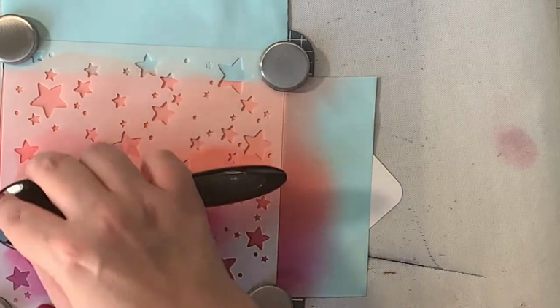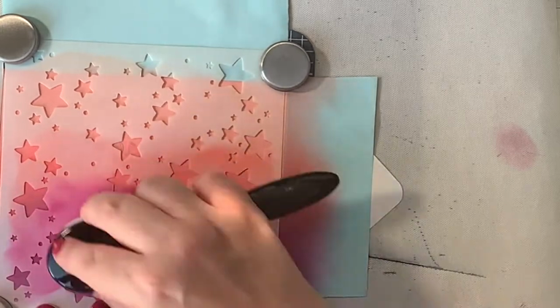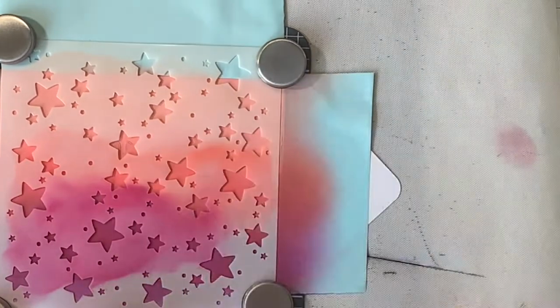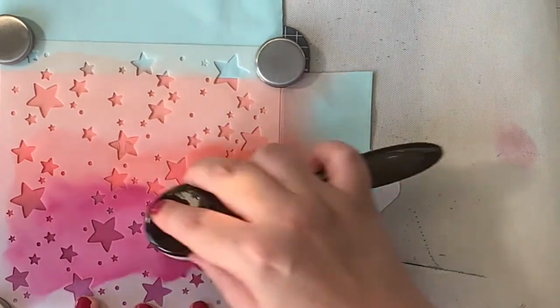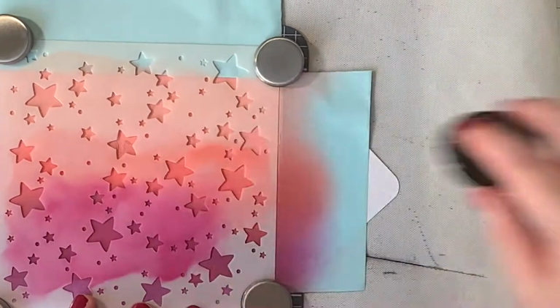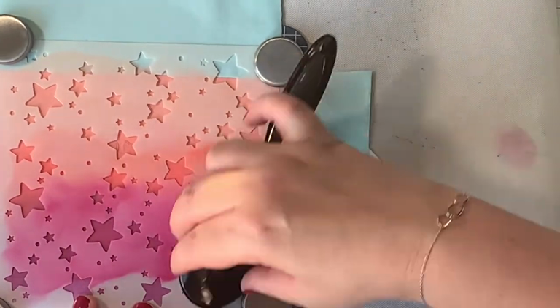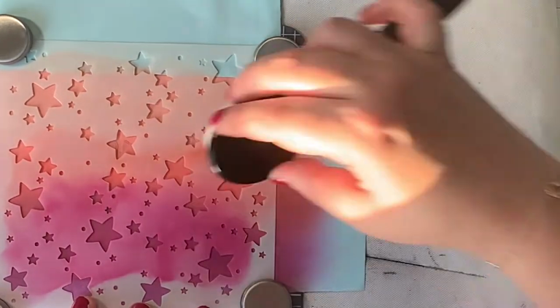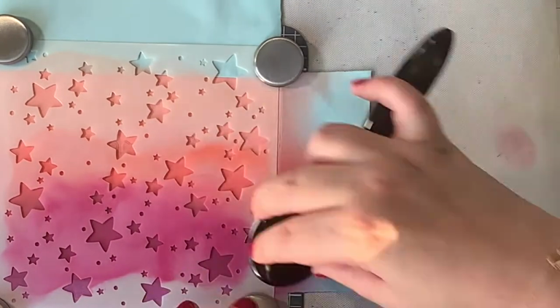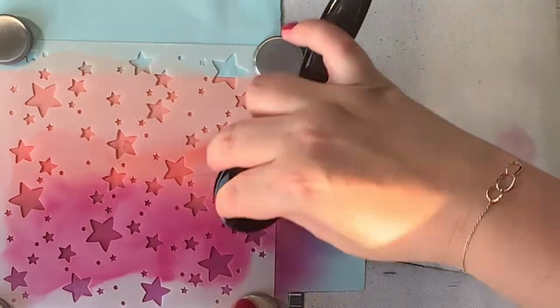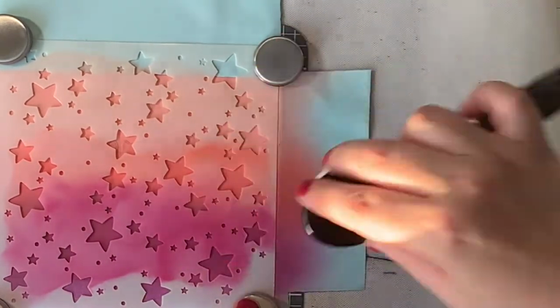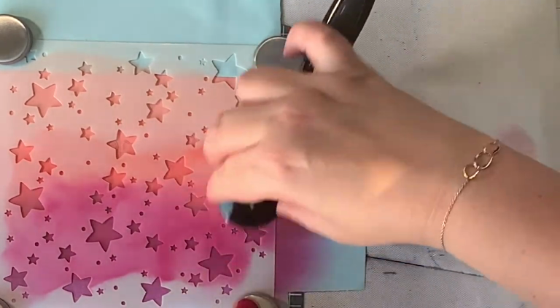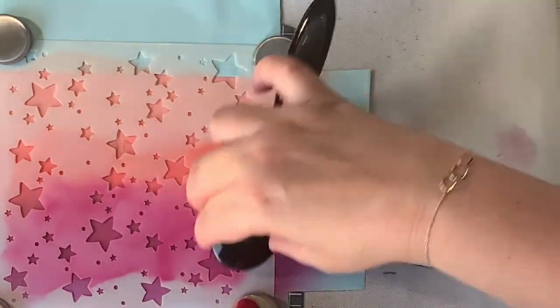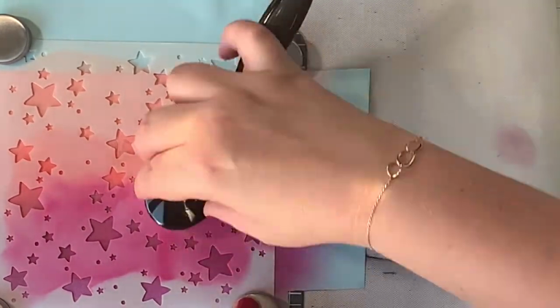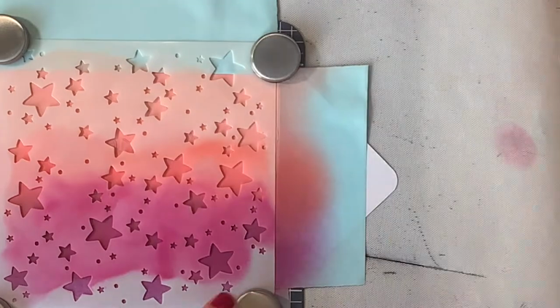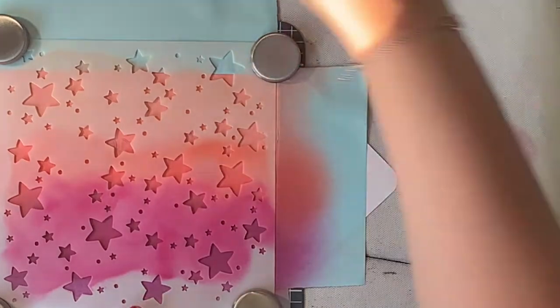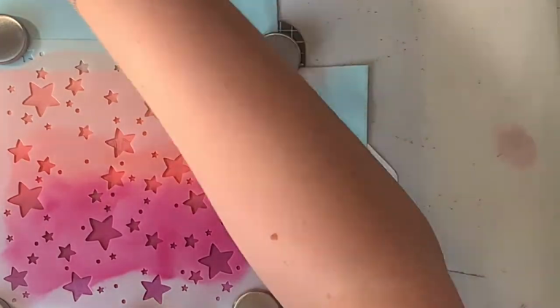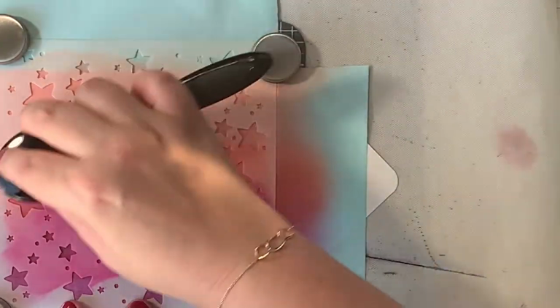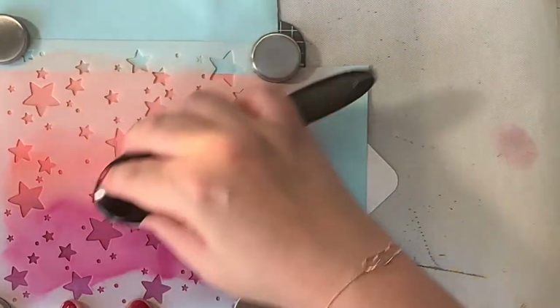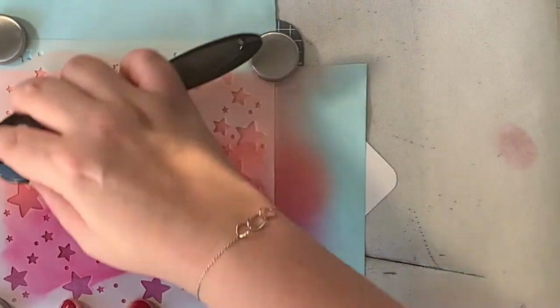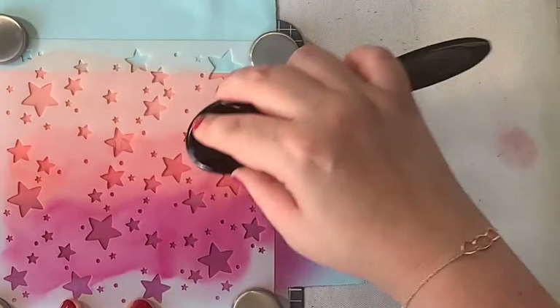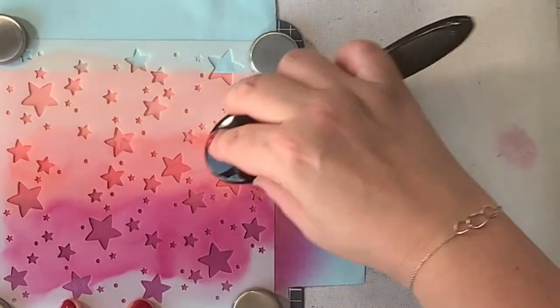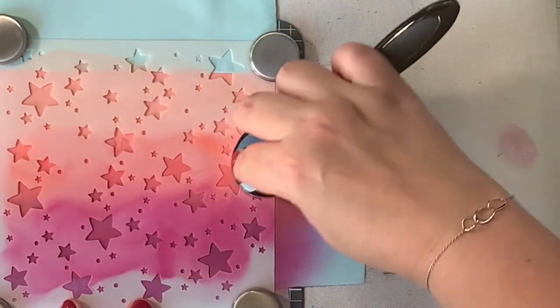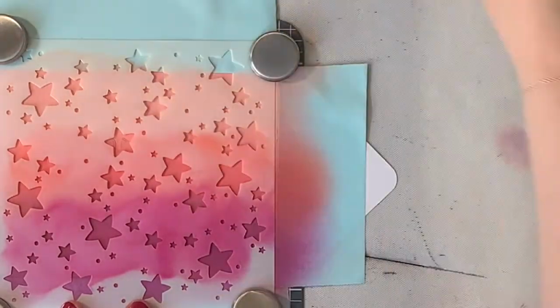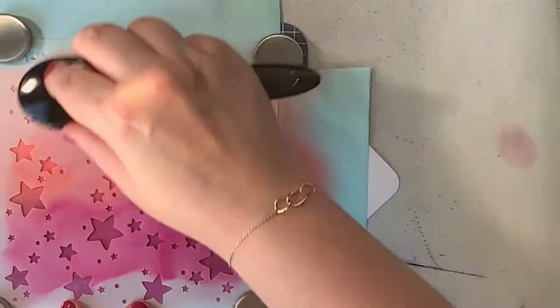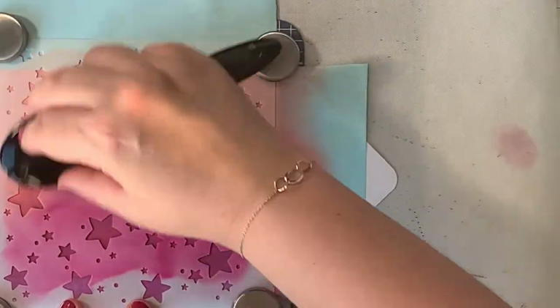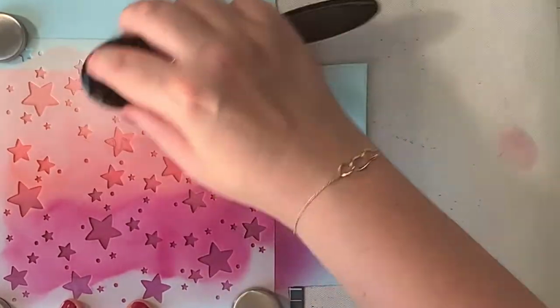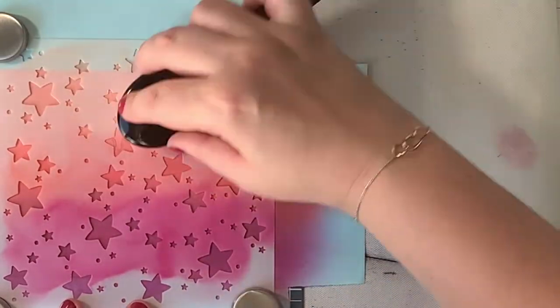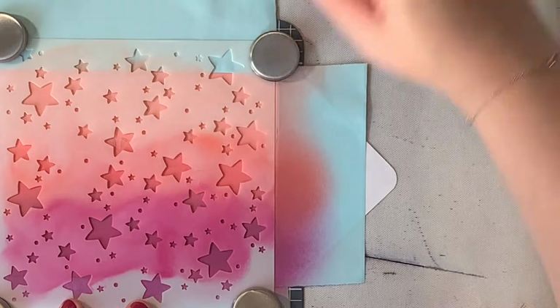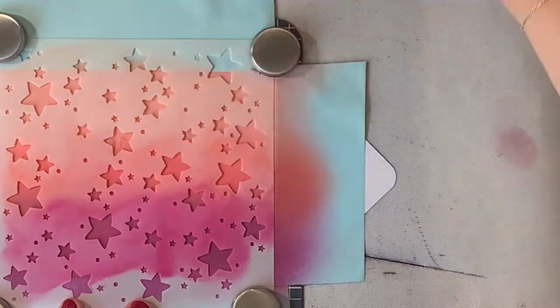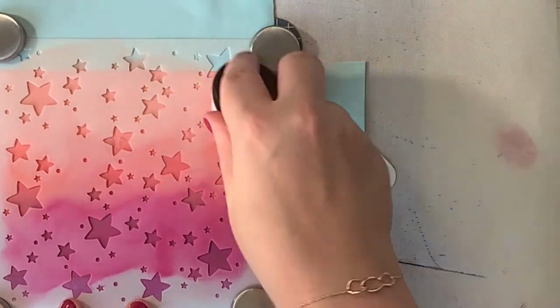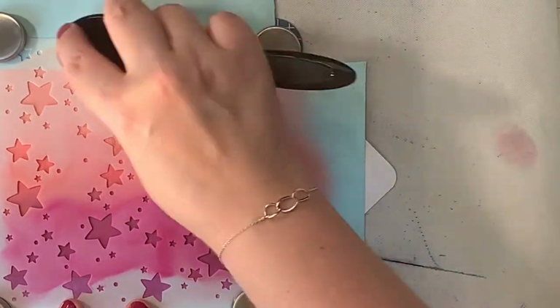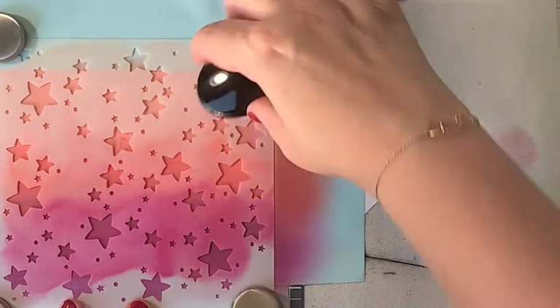If you prefer, you can also use white pigment ink to stencil the stars on top — then they will be more visible. It's just all about the look you really prefer.